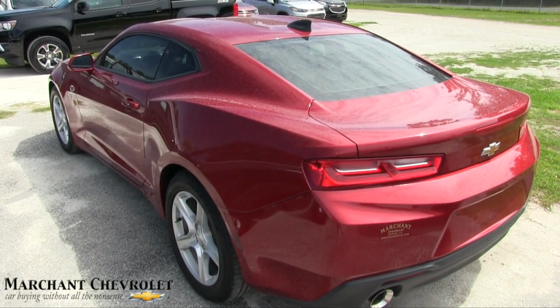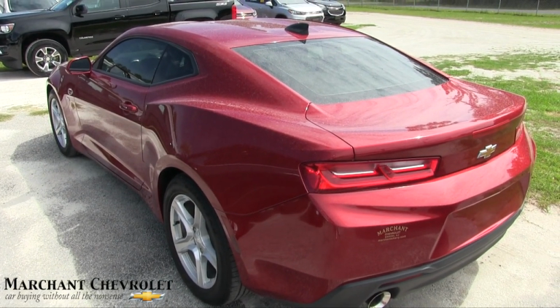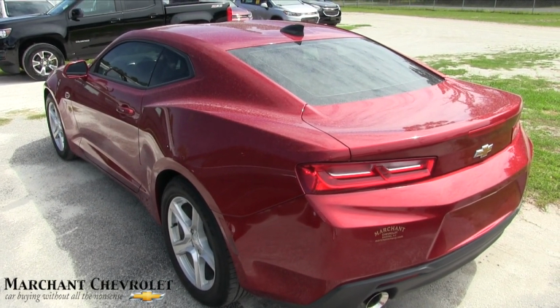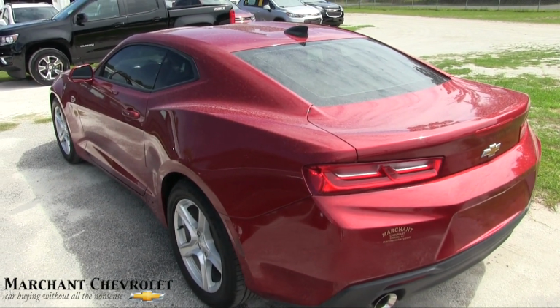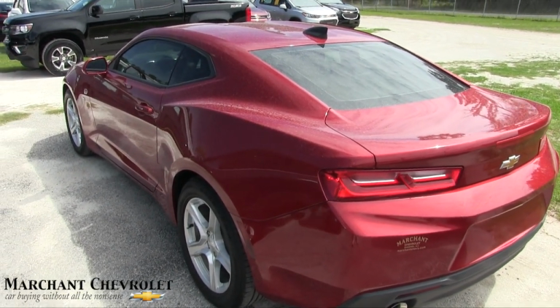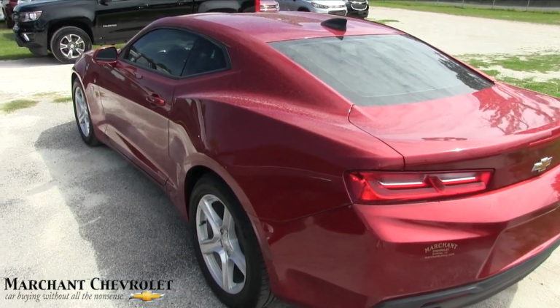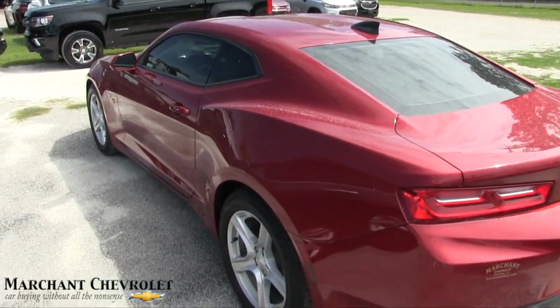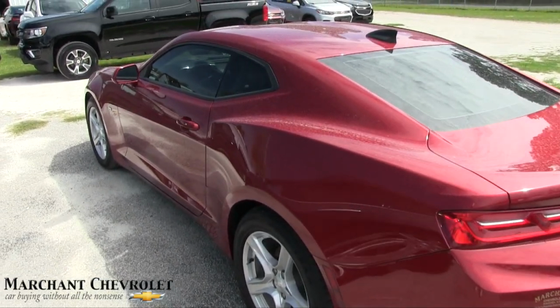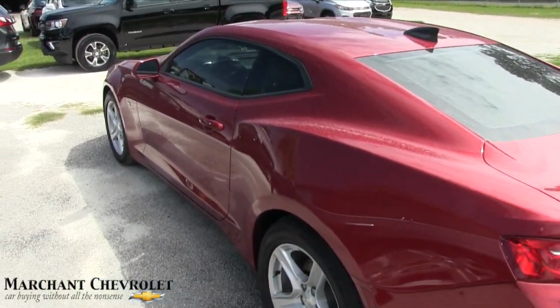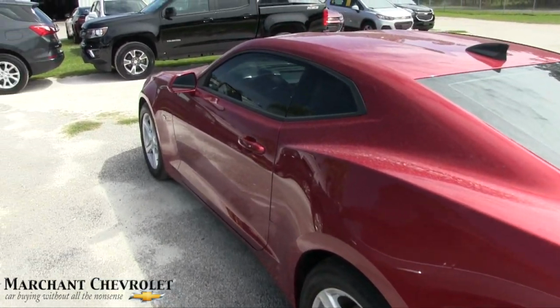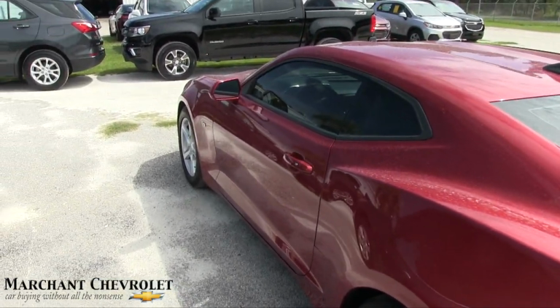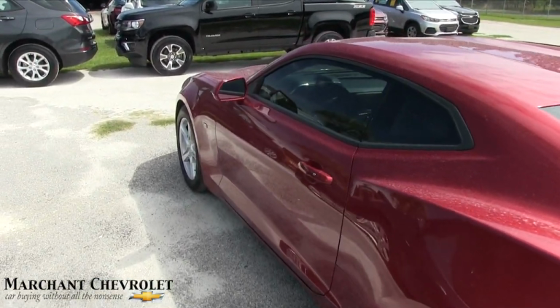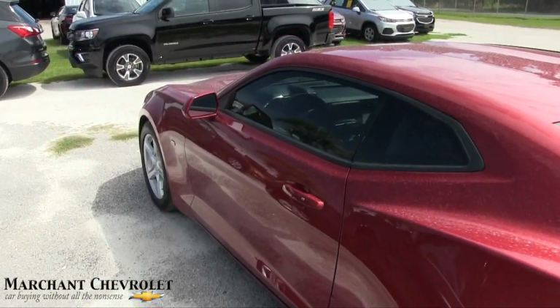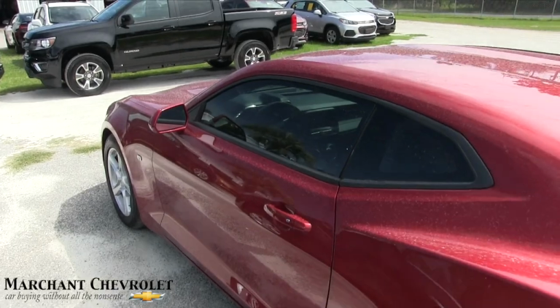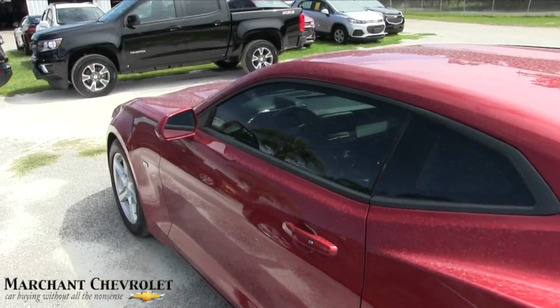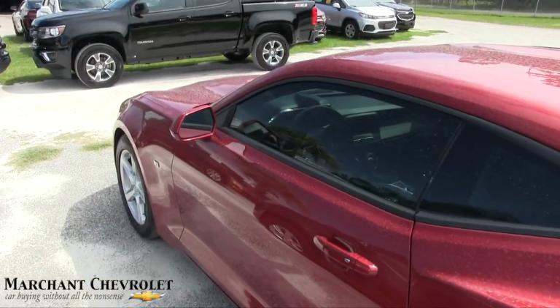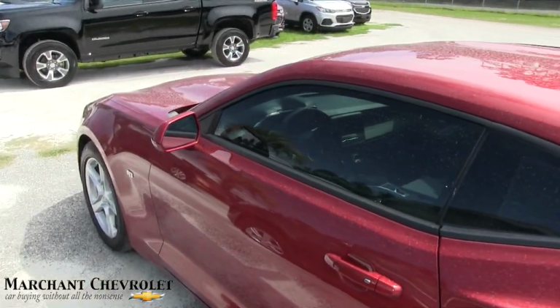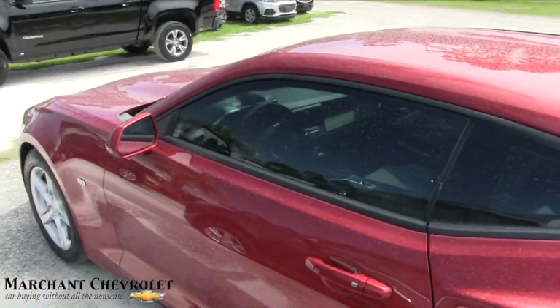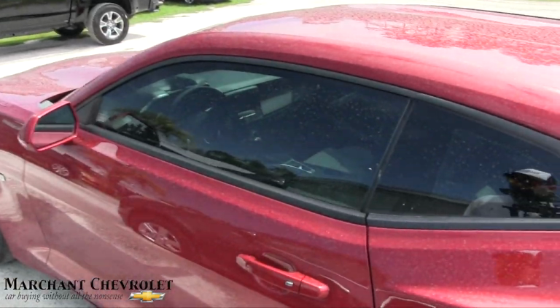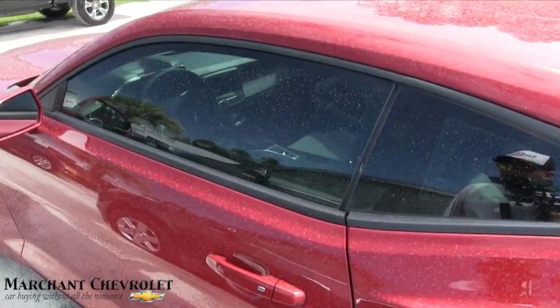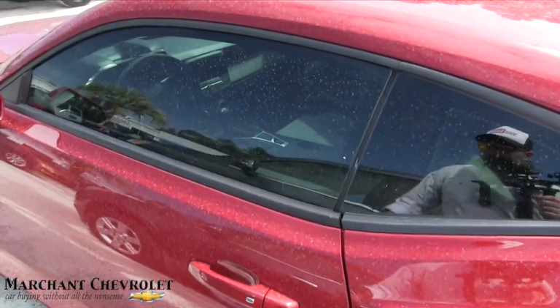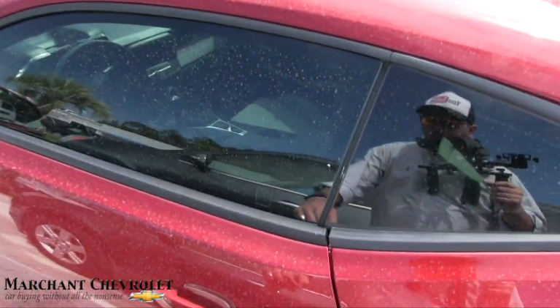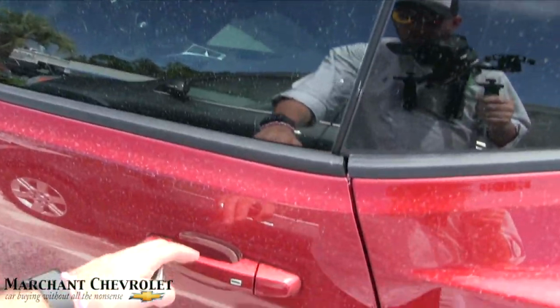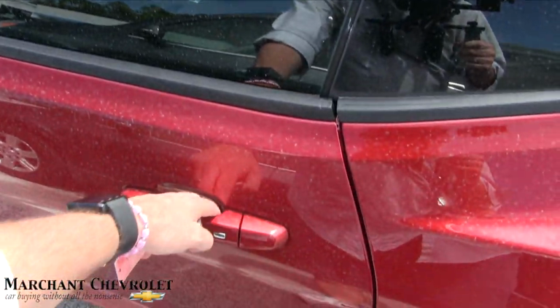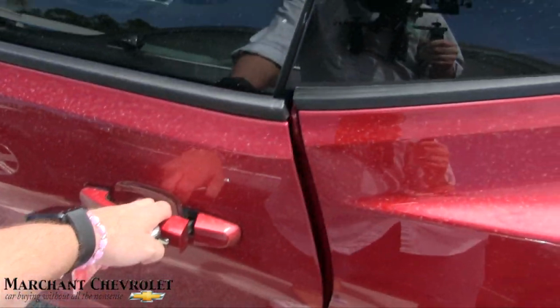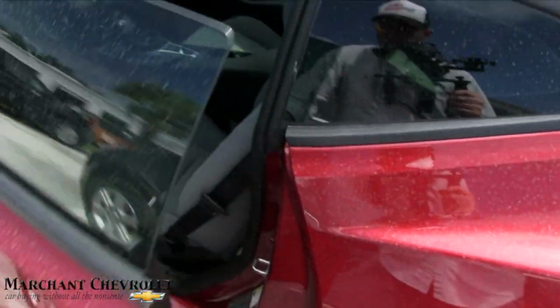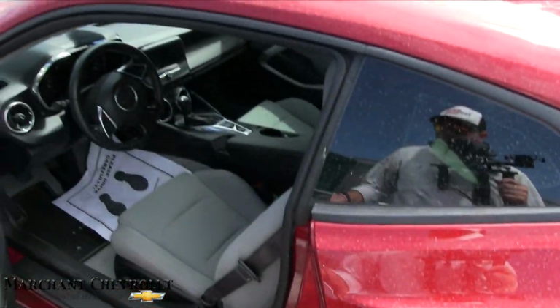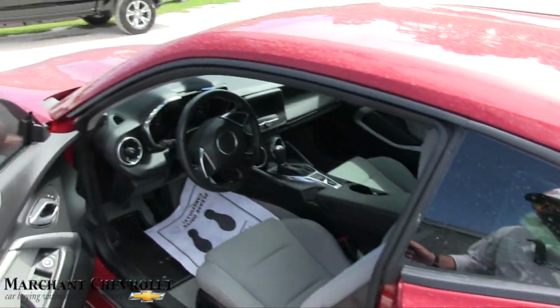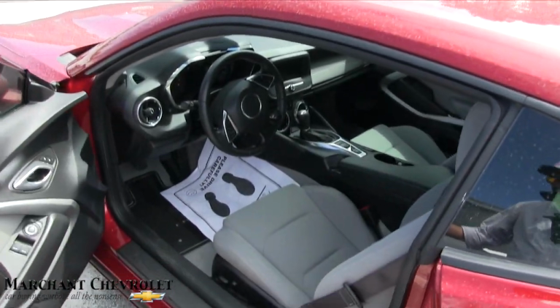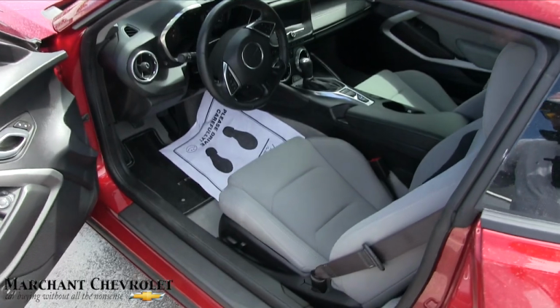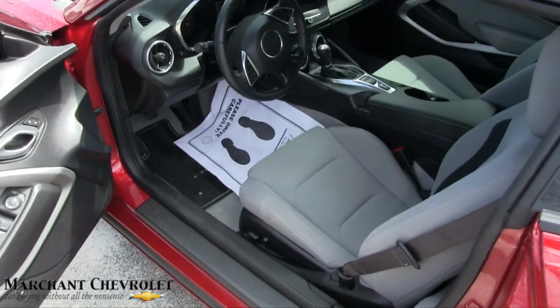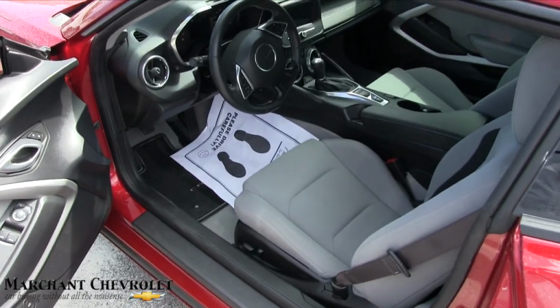I've been doing this since 2011, and if I see a ding or a scratch my eyes are pretty keen to pointing things out and seeing them. Now you do have a cloth interior, smart key, power windows, power door locks, and power mirrors.